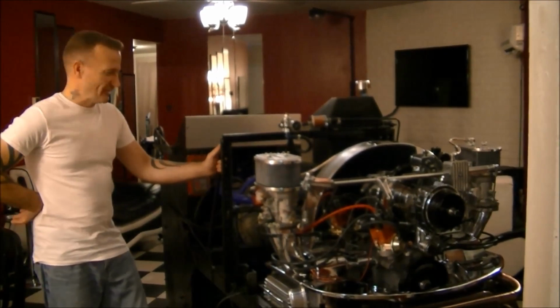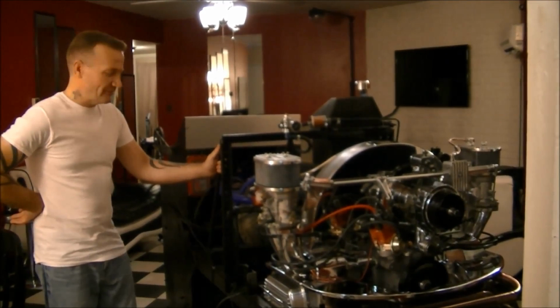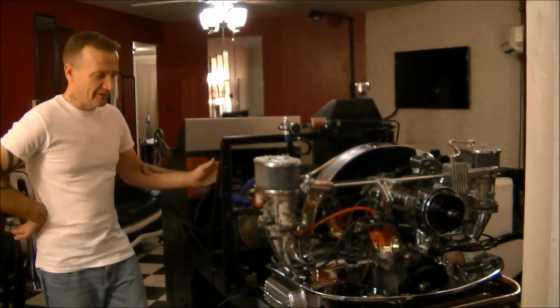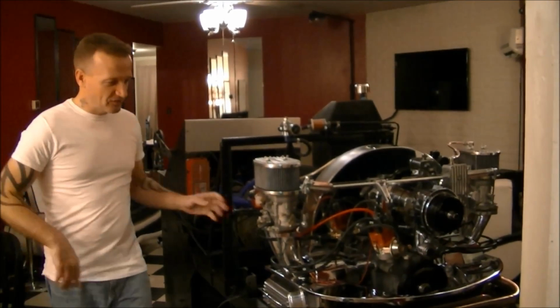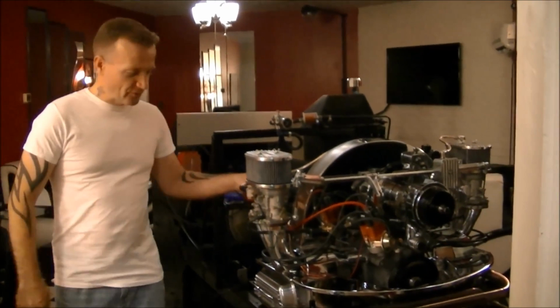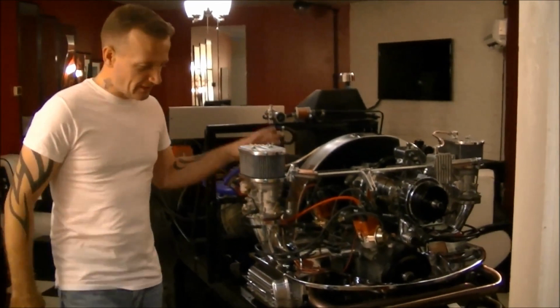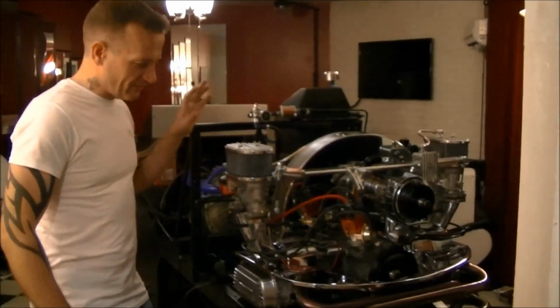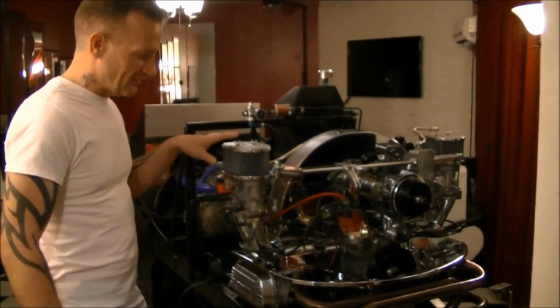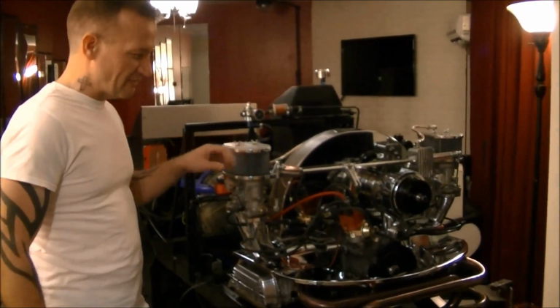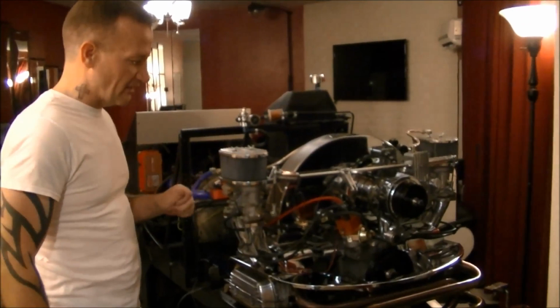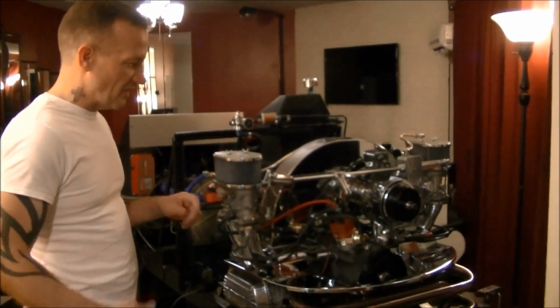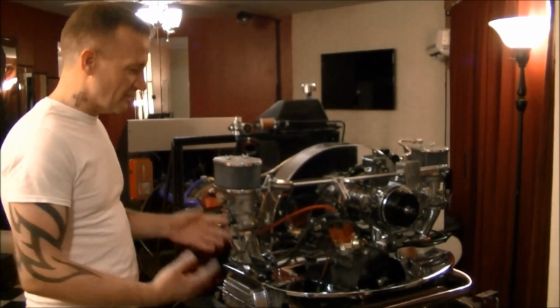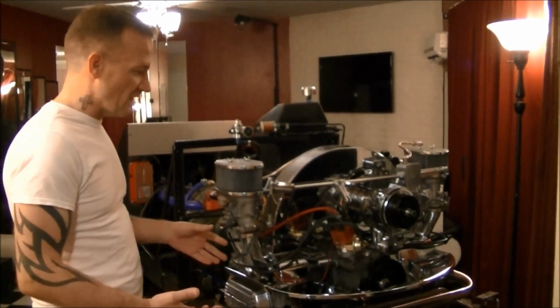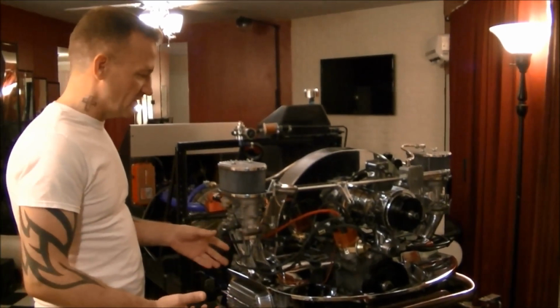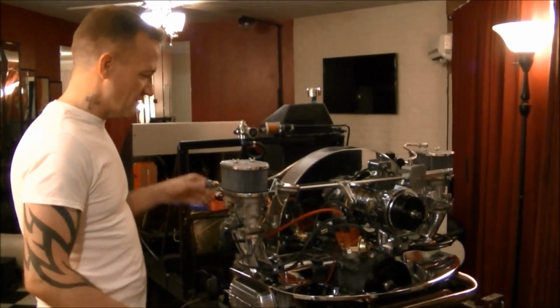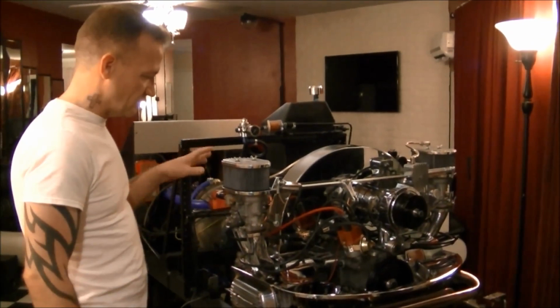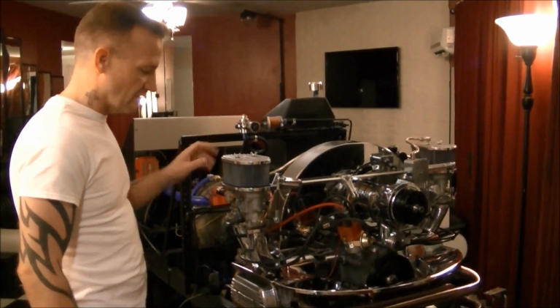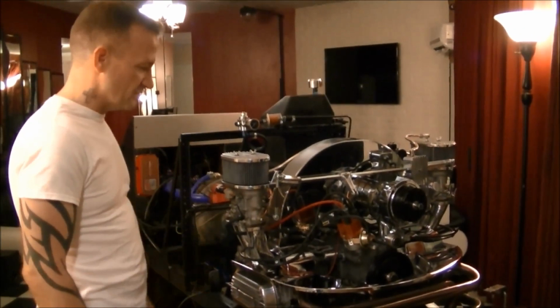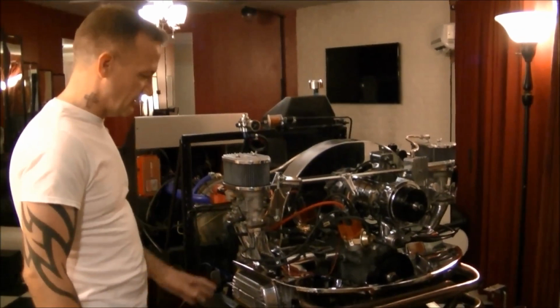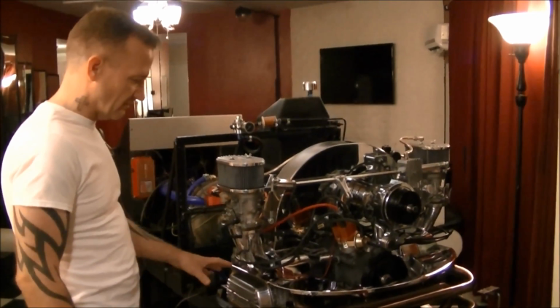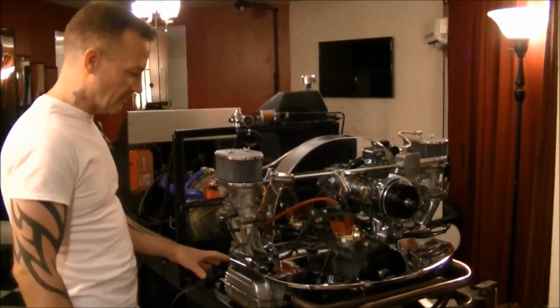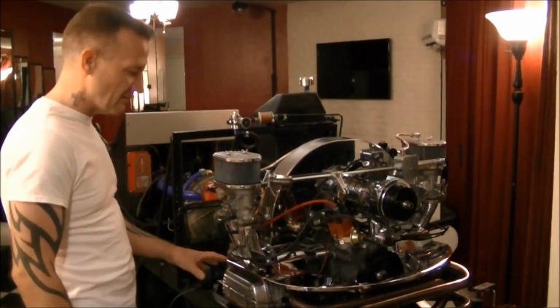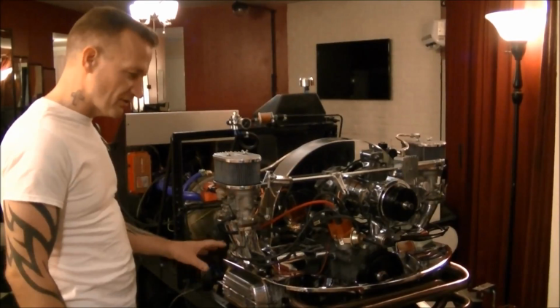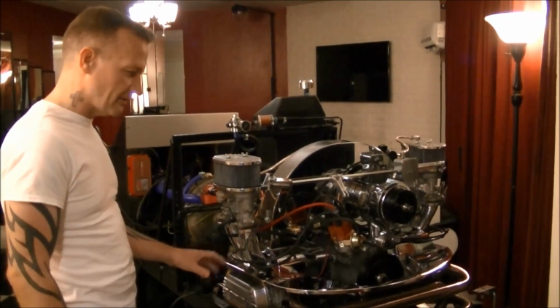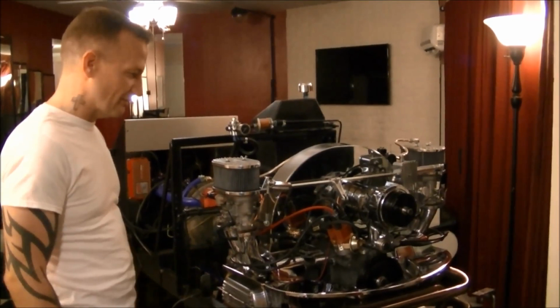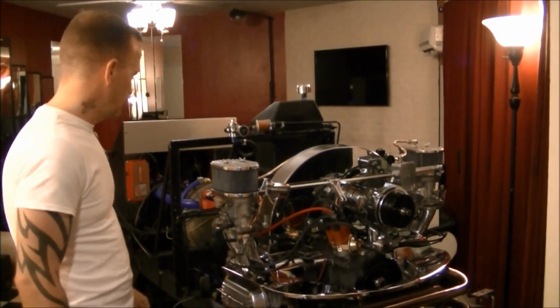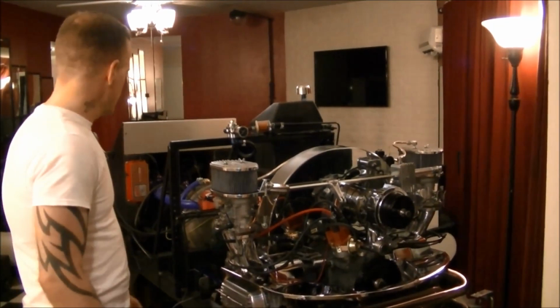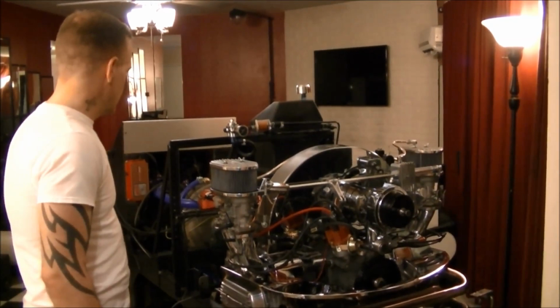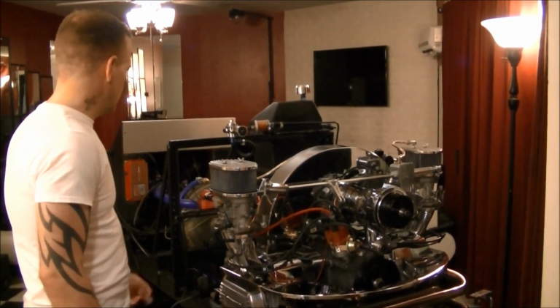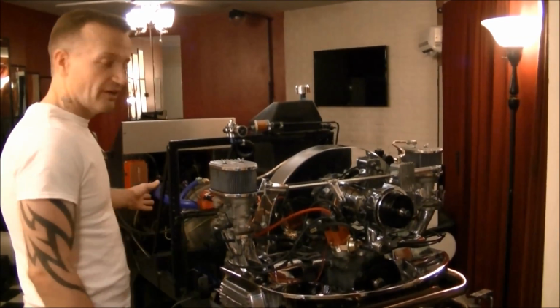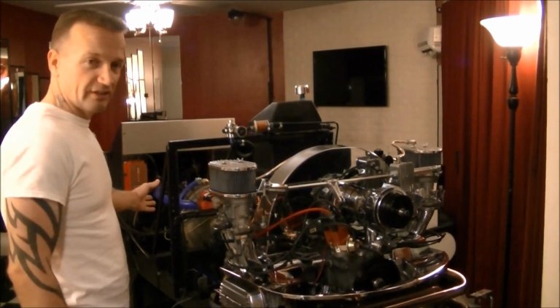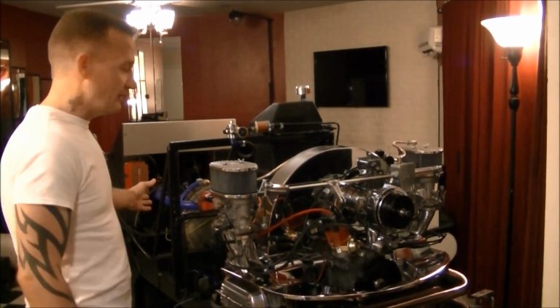This is my Volkswagen engine — 1679cc — basically a stock engine. It's just got dual carbs, and the heads are just slightly different. And then there's the Stuska dyno.